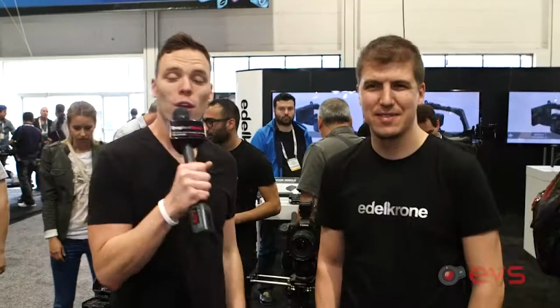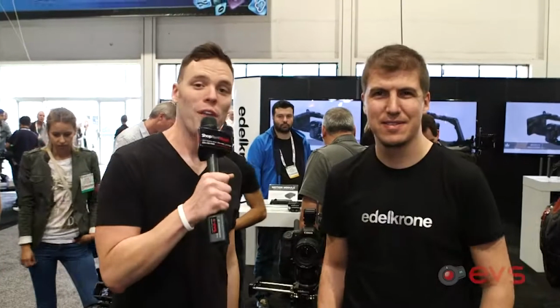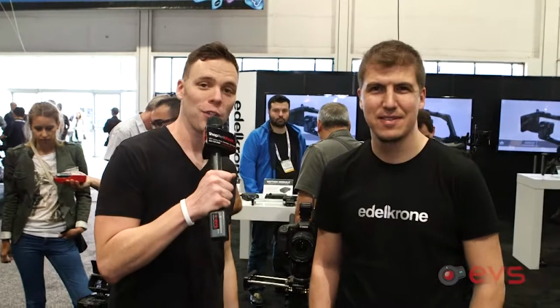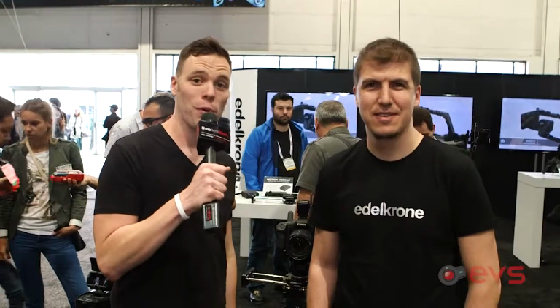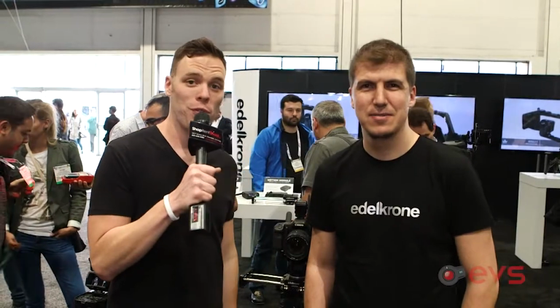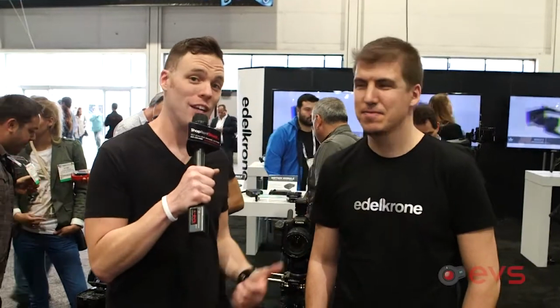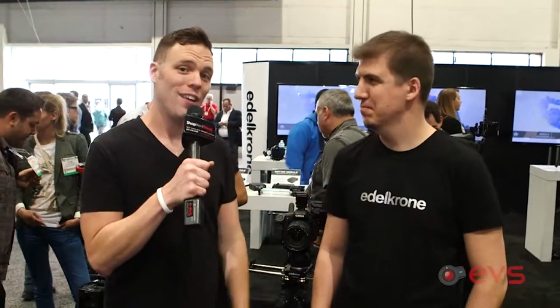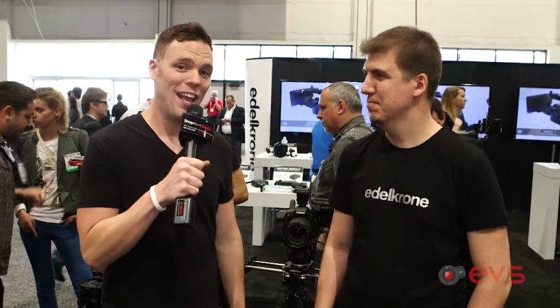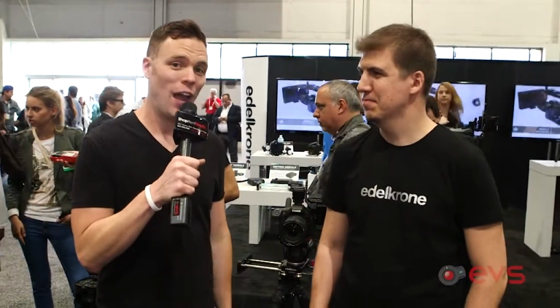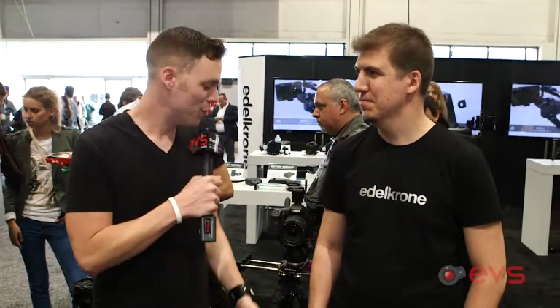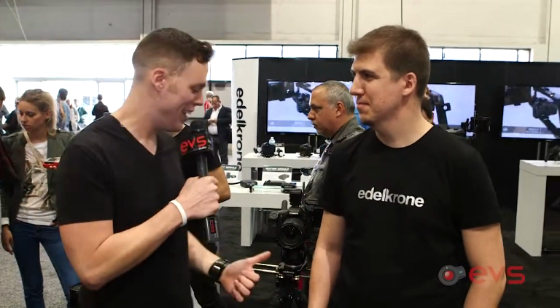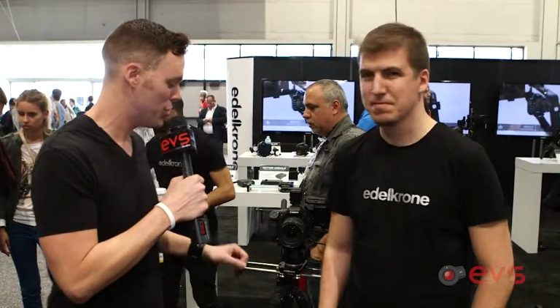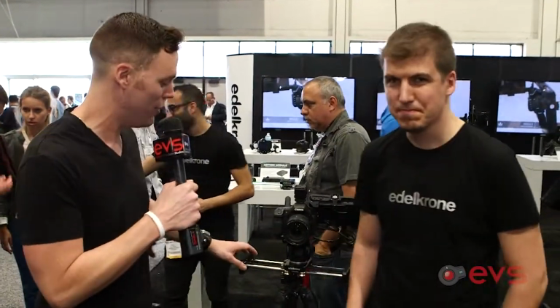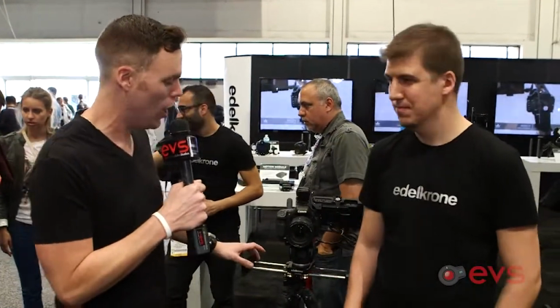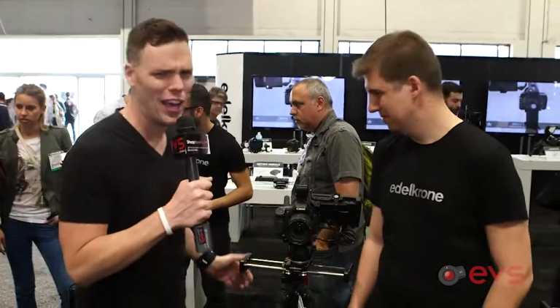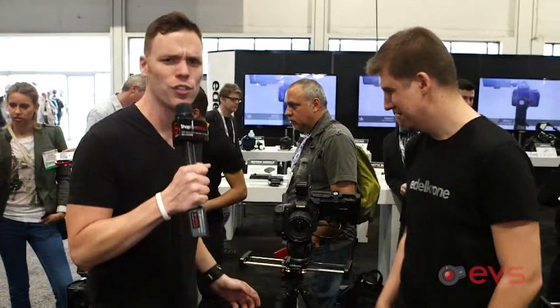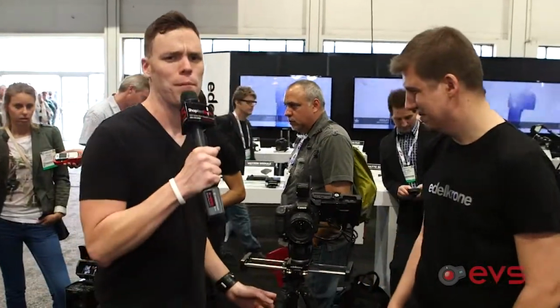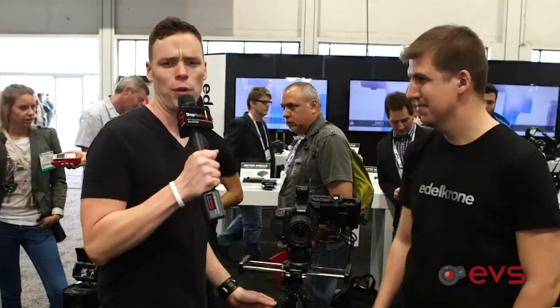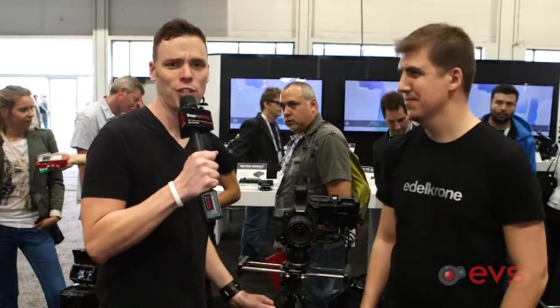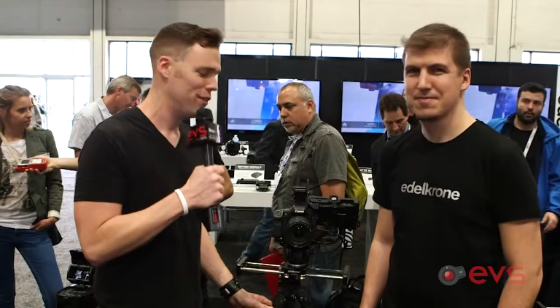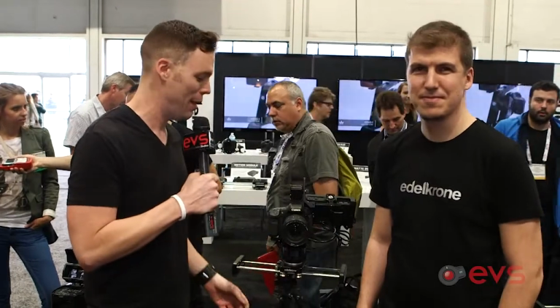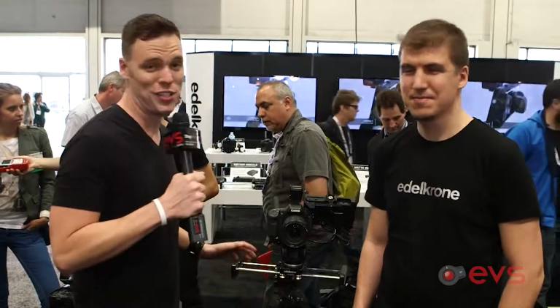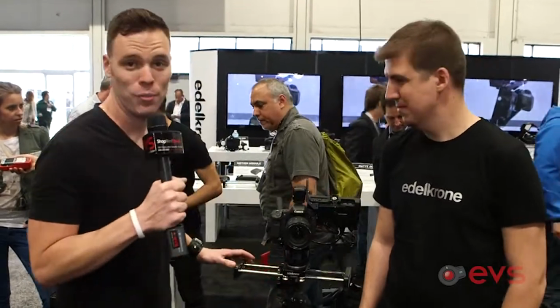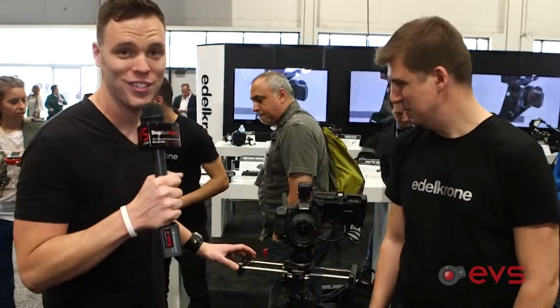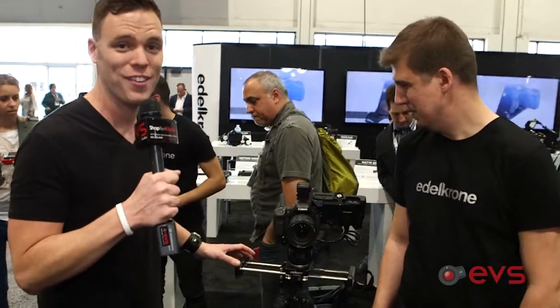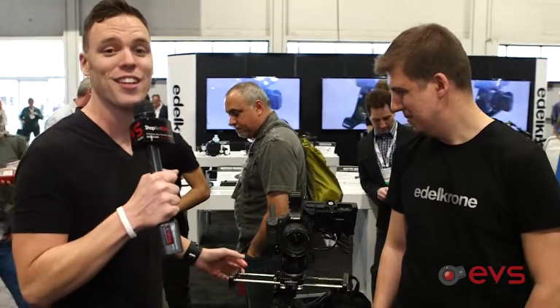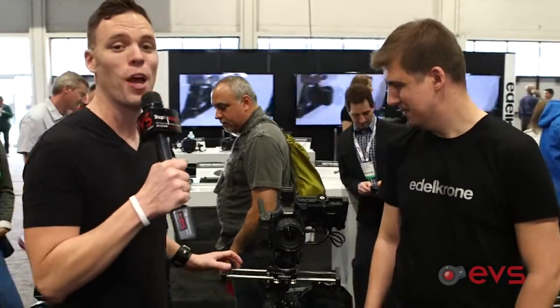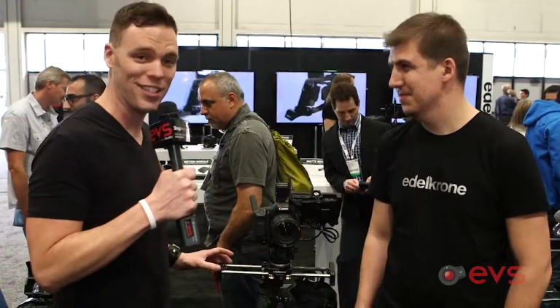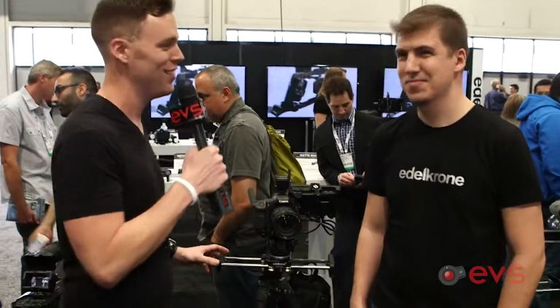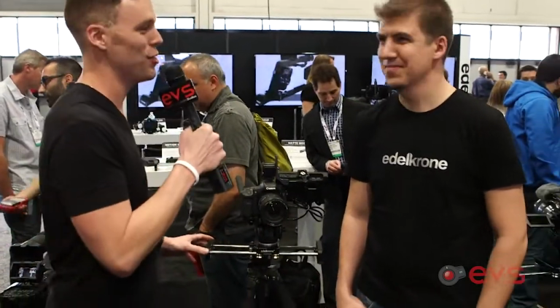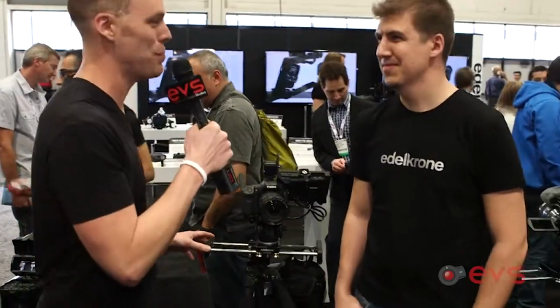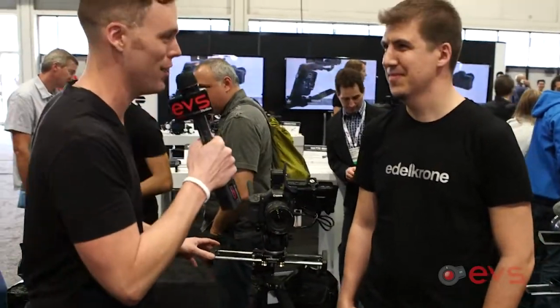We're at the Edelchrome booth with Kadir. I first saw their slider online about three months ago and I'm finally seeing it in person — this thing is amazing. So tell us about it, Kadir.